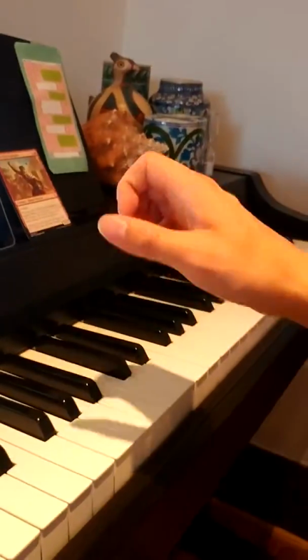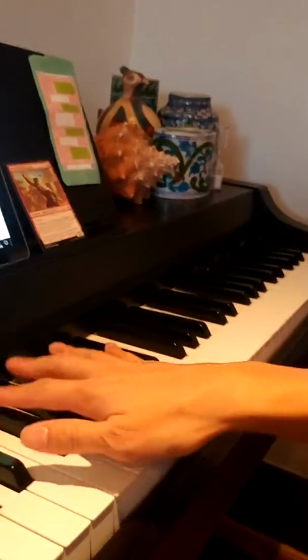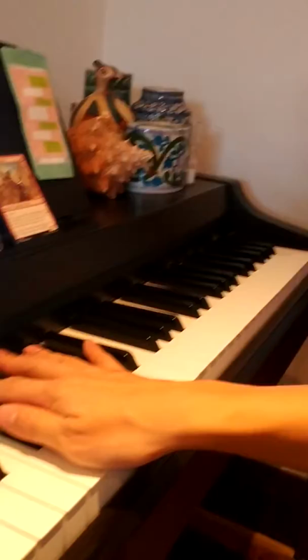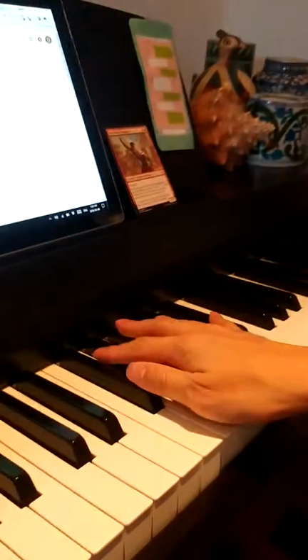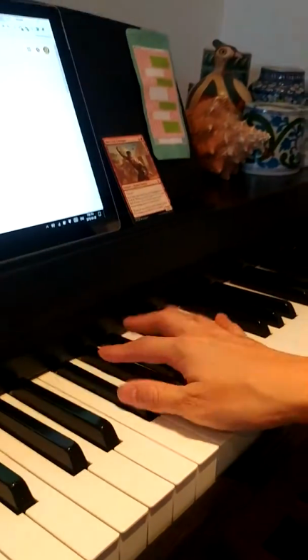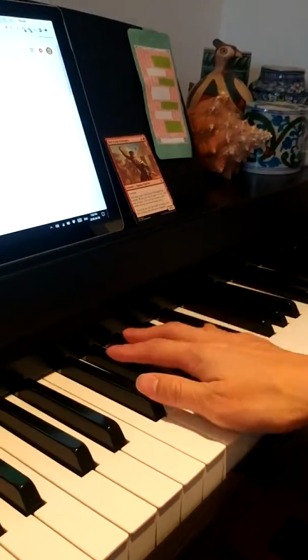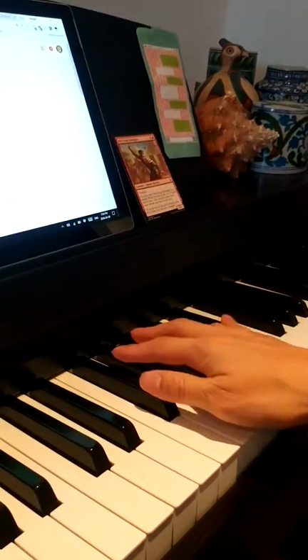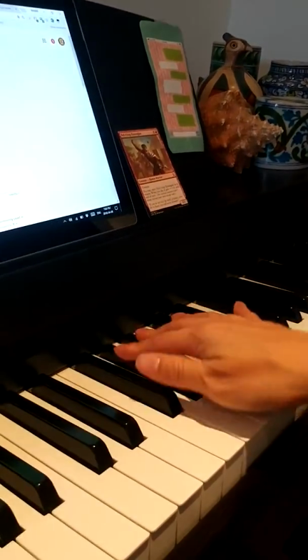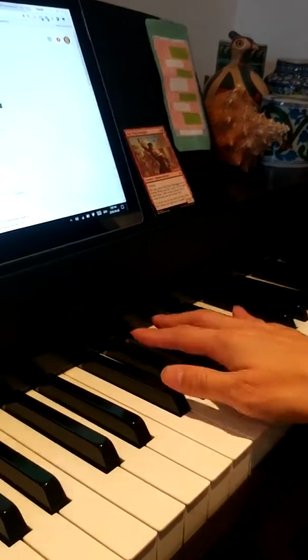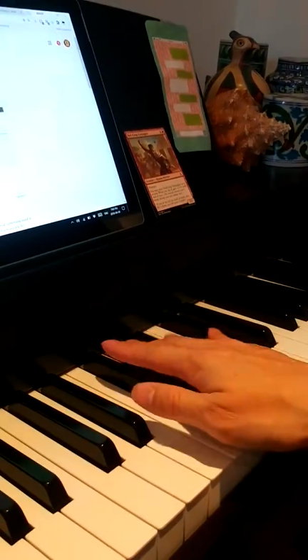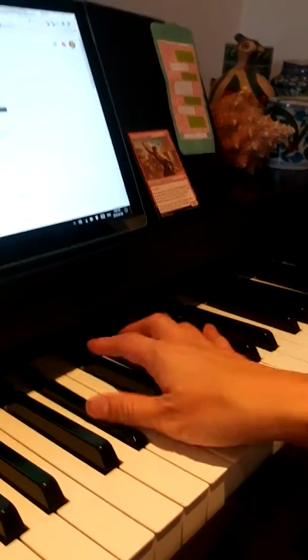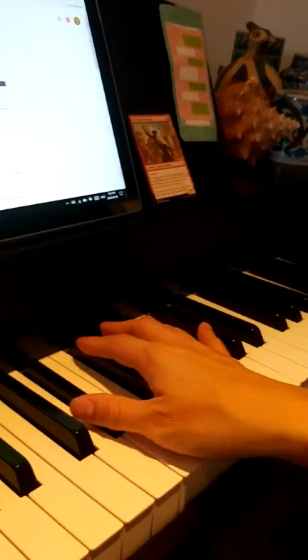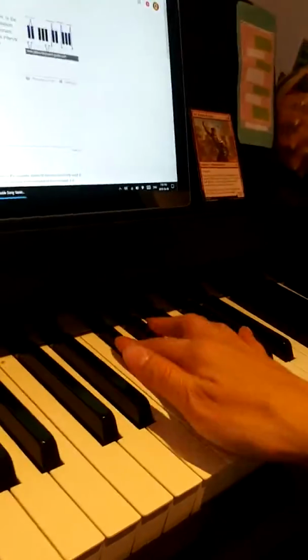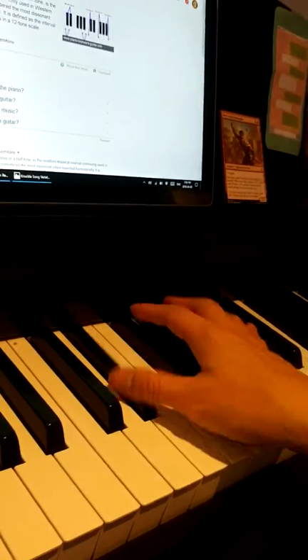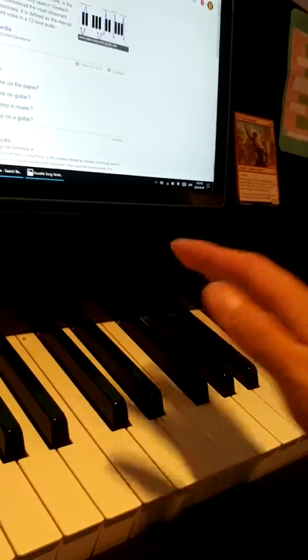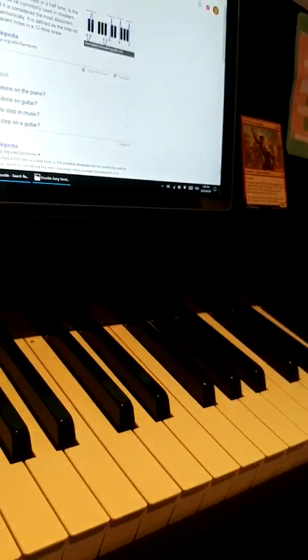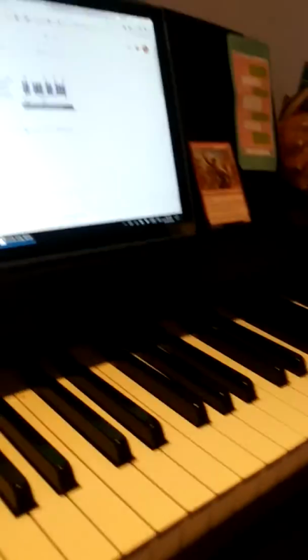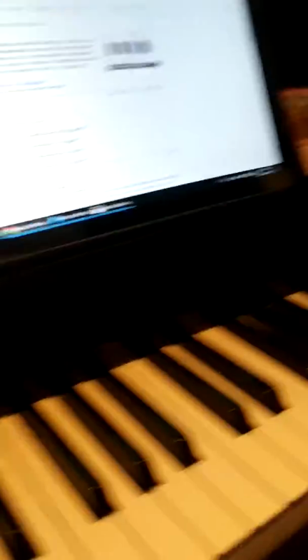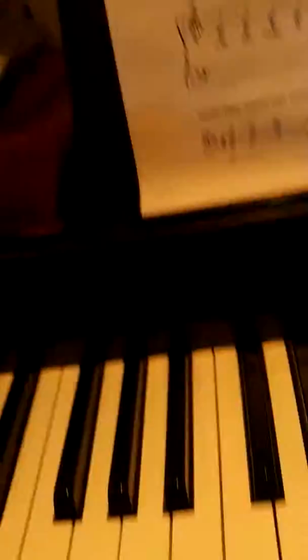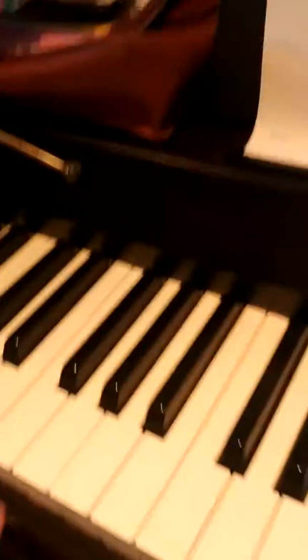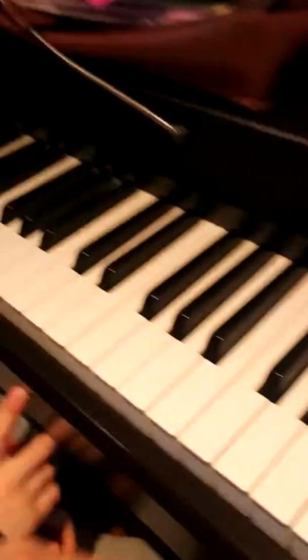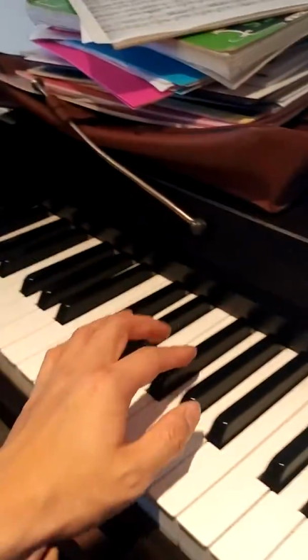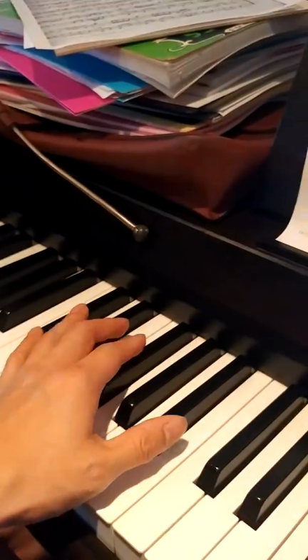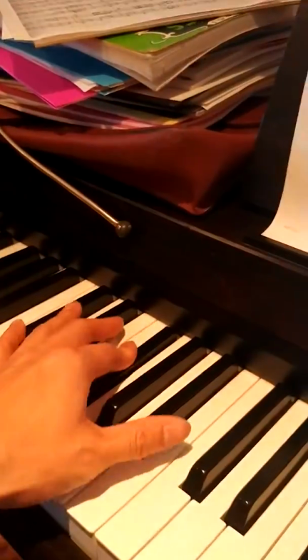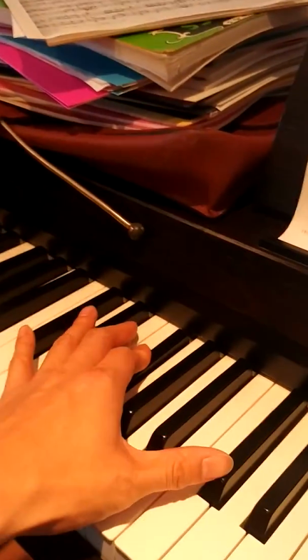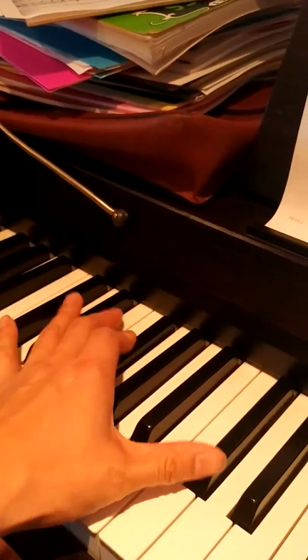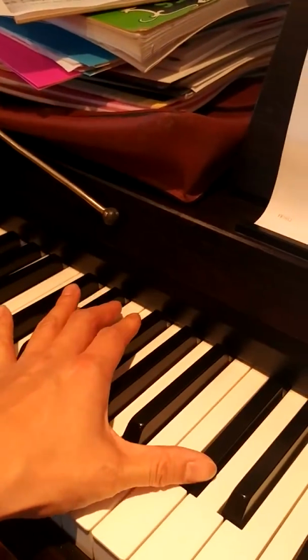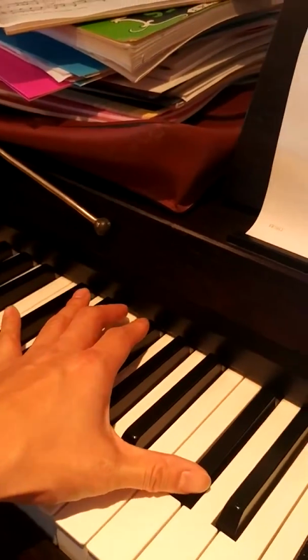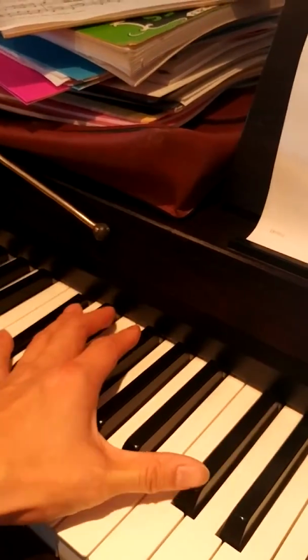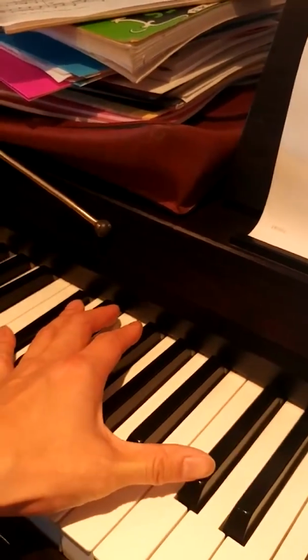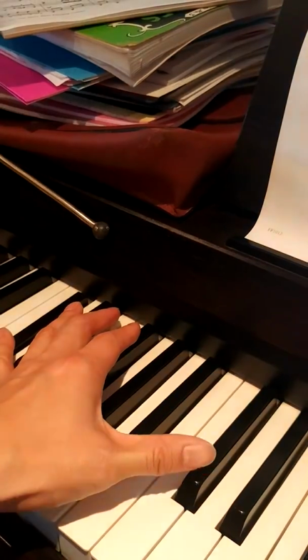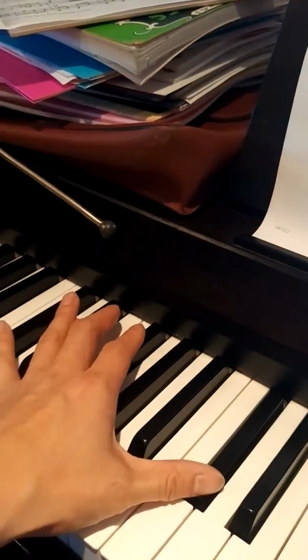You can also play it like this if you want. And the left hand notes are F sharp, C sharp, C sharp, C sharp.